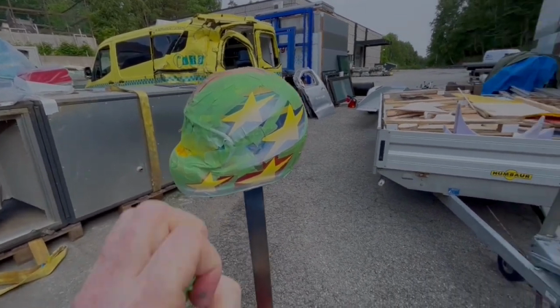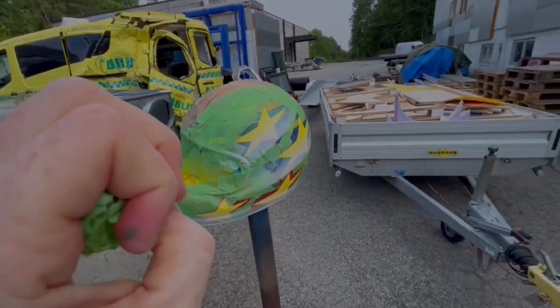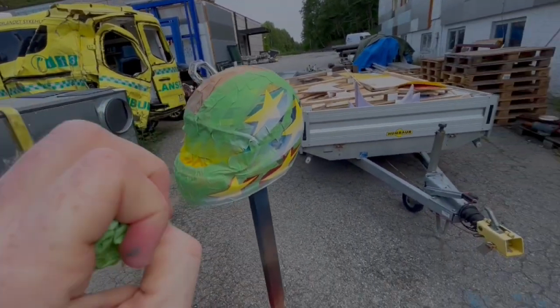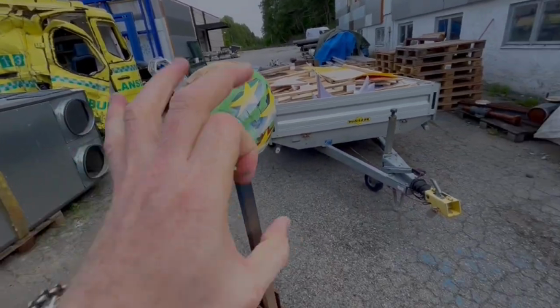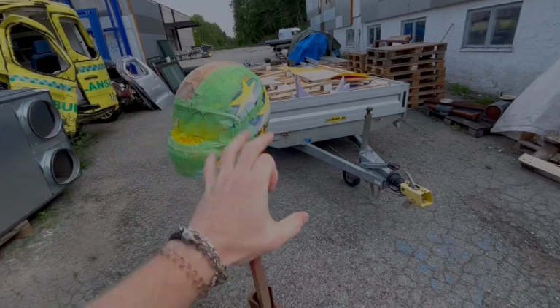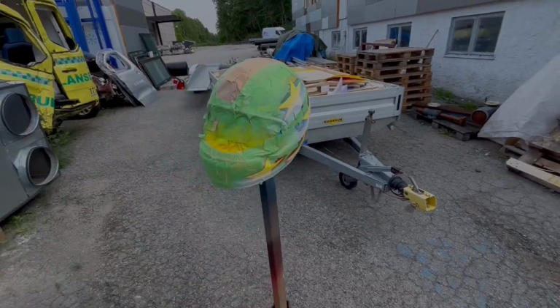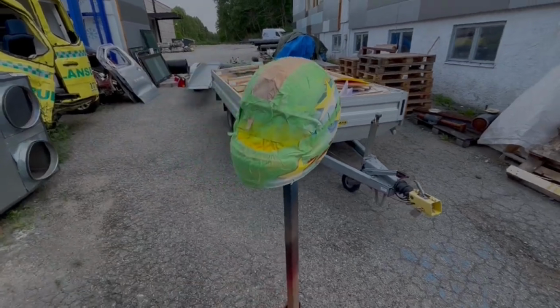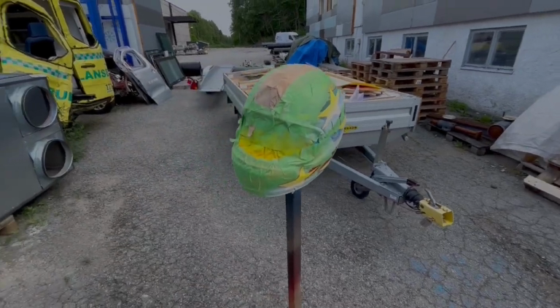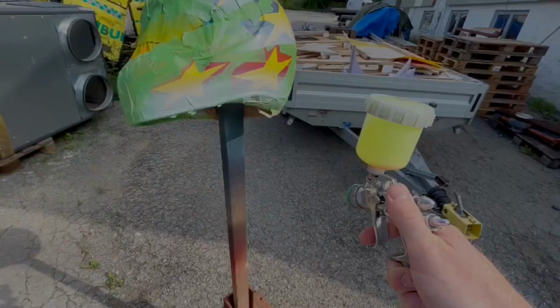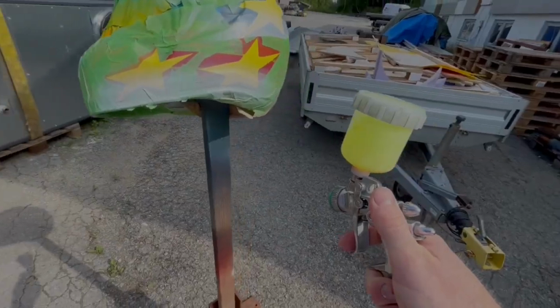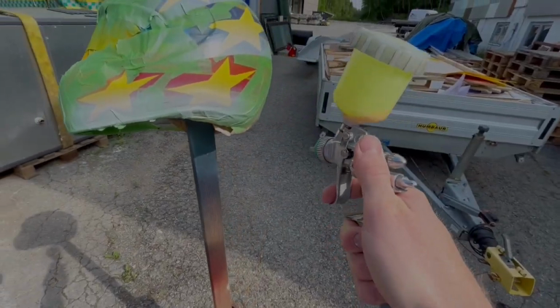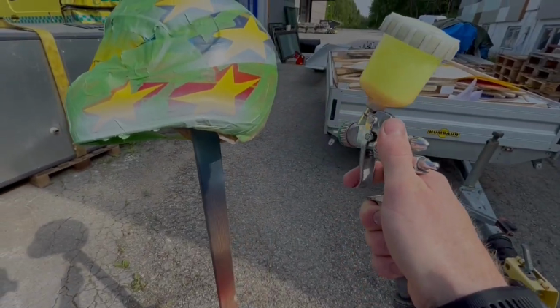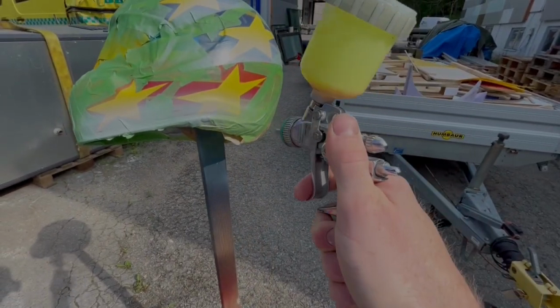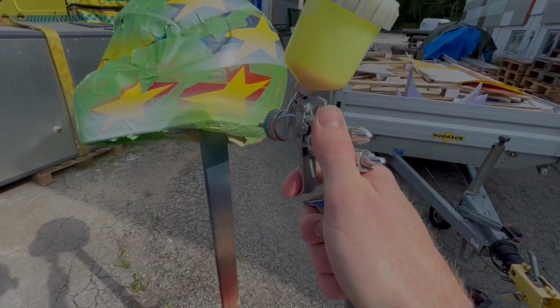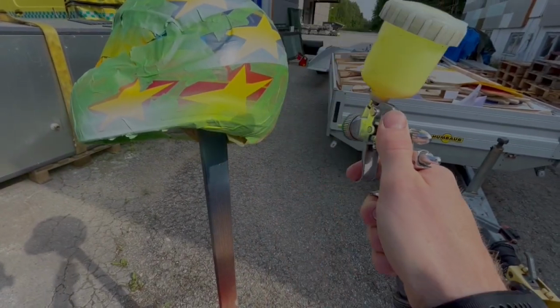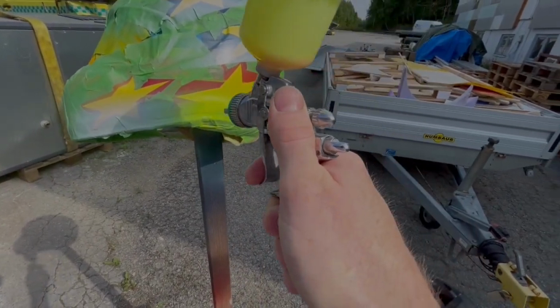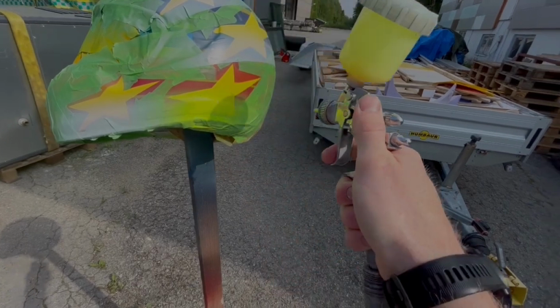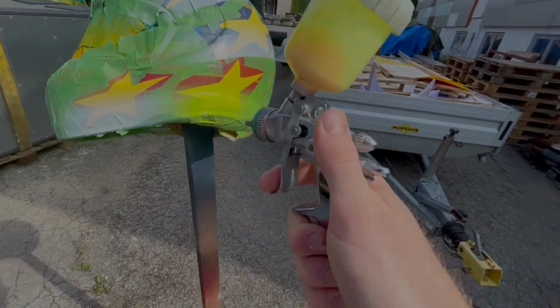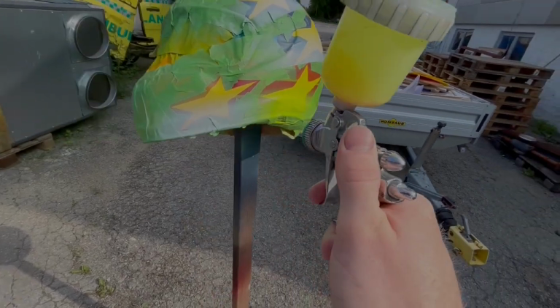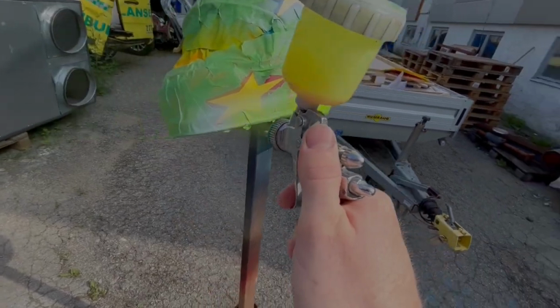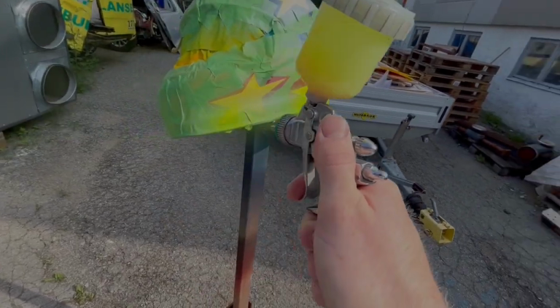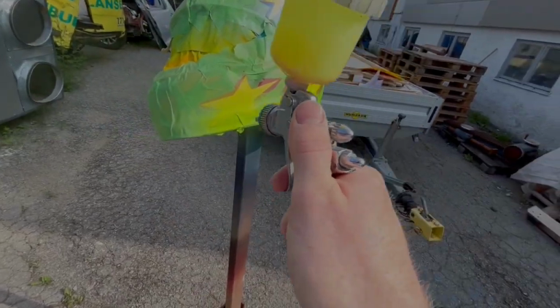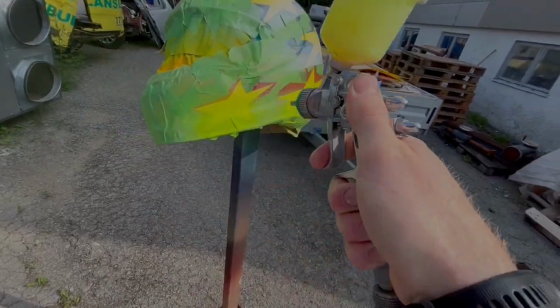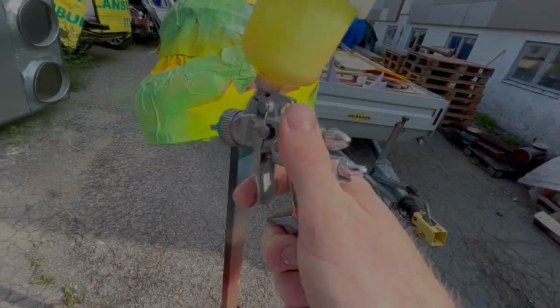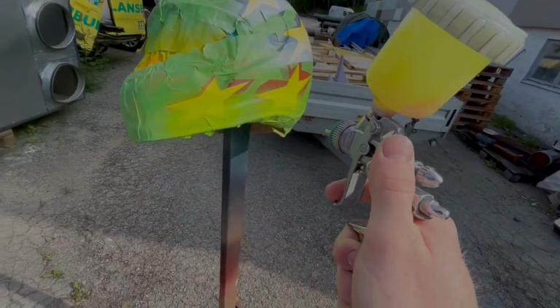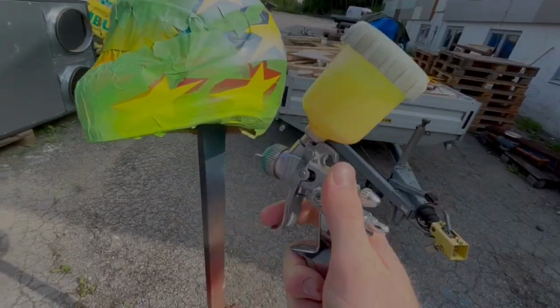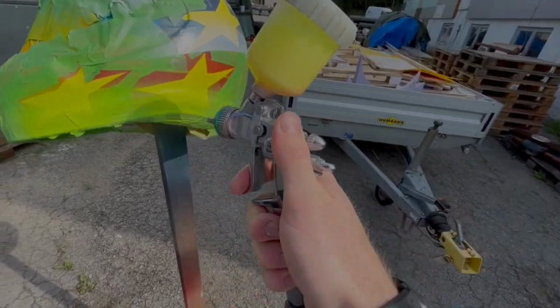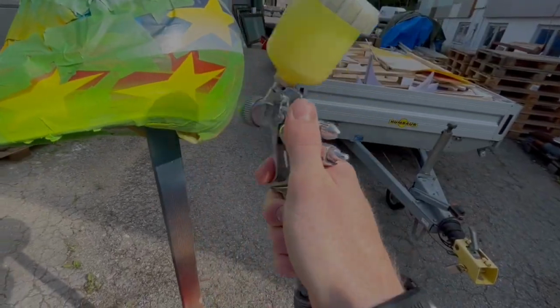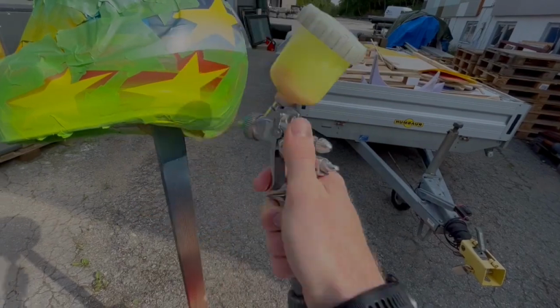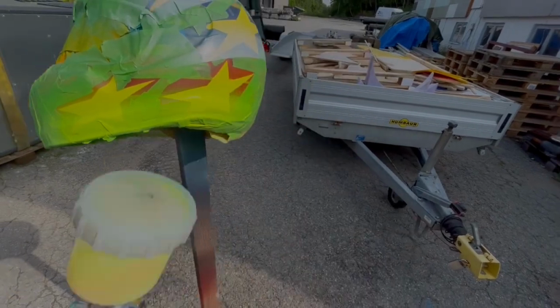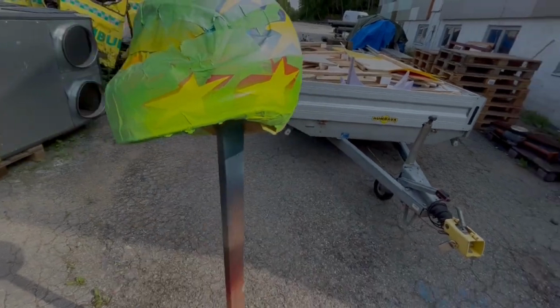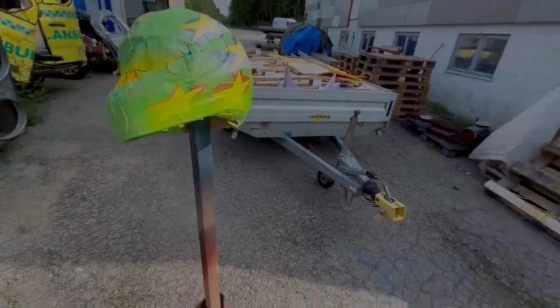So those are gonna pop up if you understand what I mean. Here we go, neon yellow. That's gonna be nice.